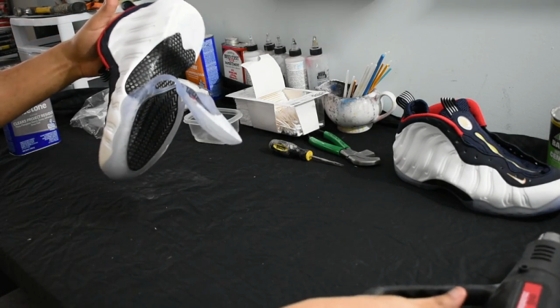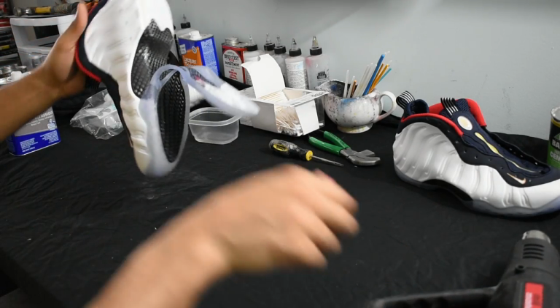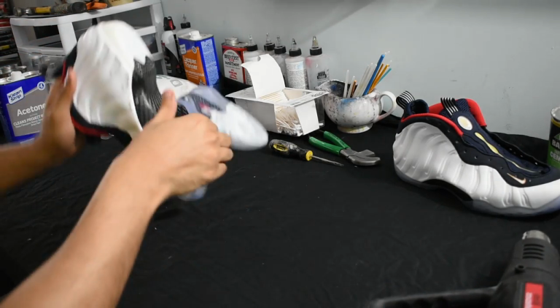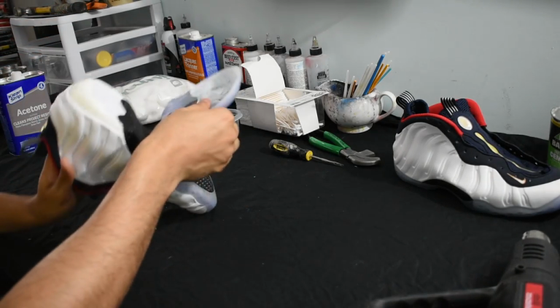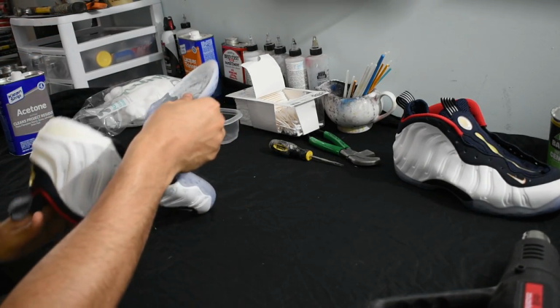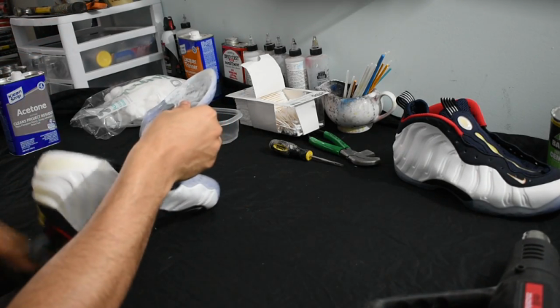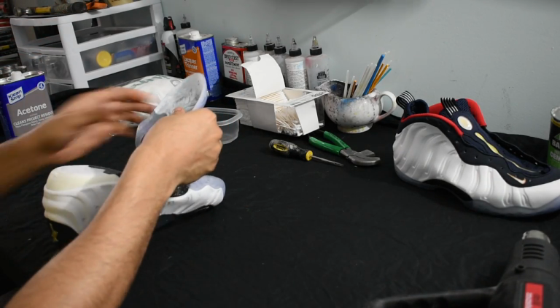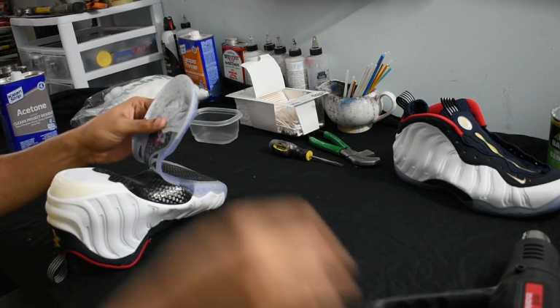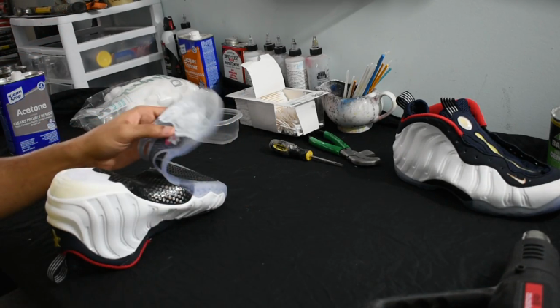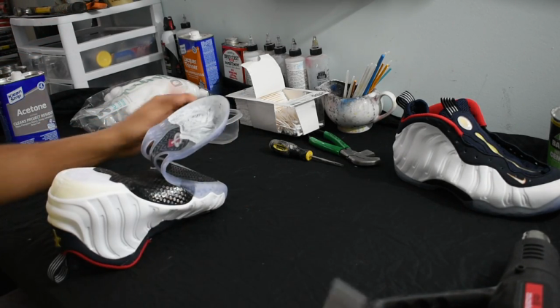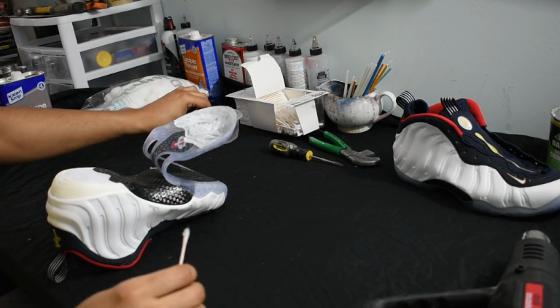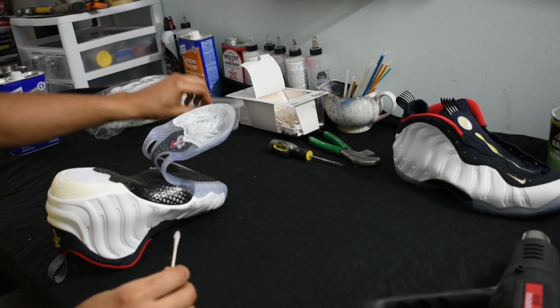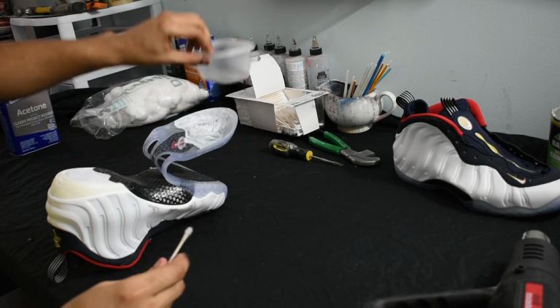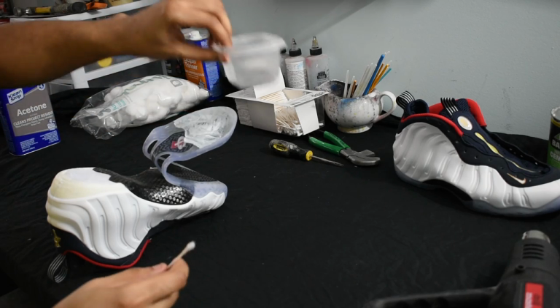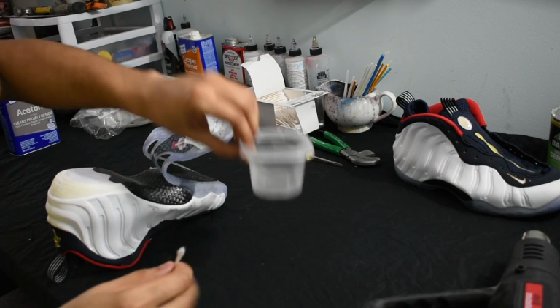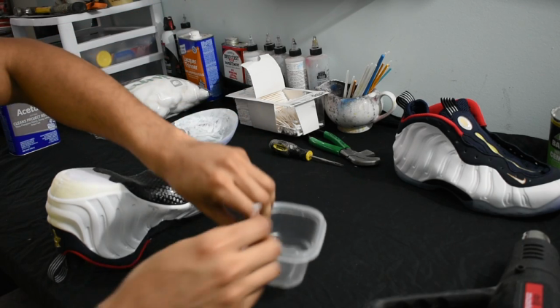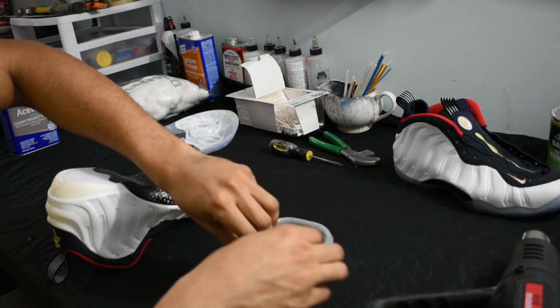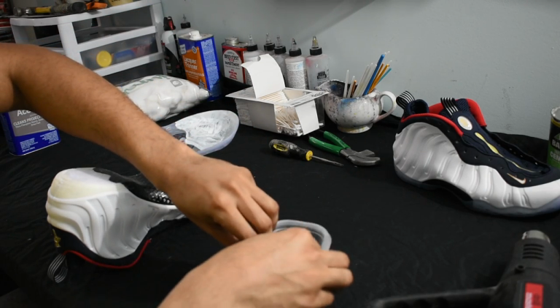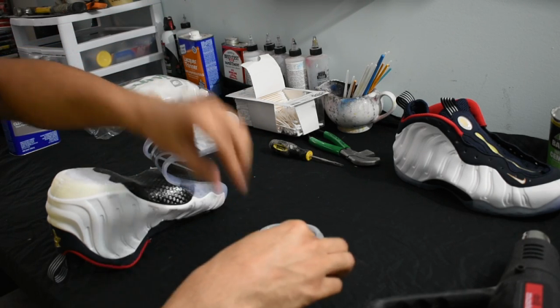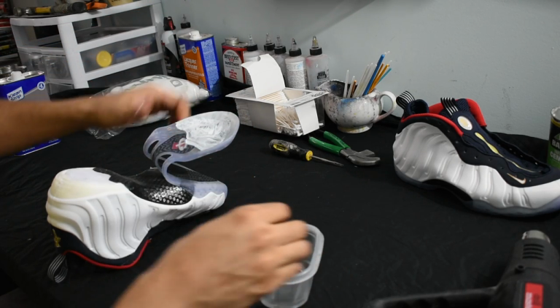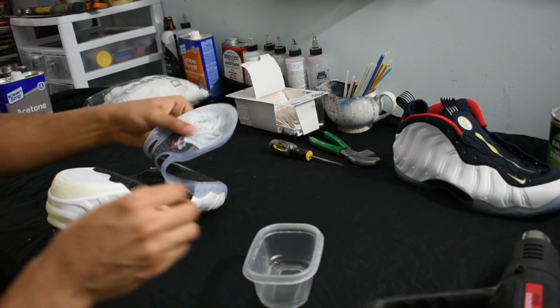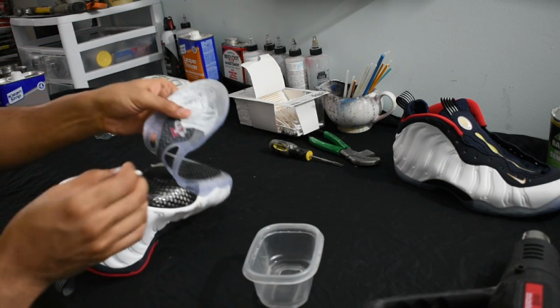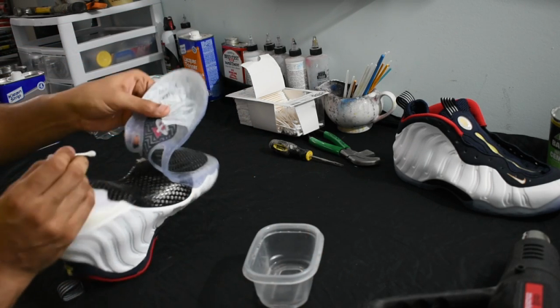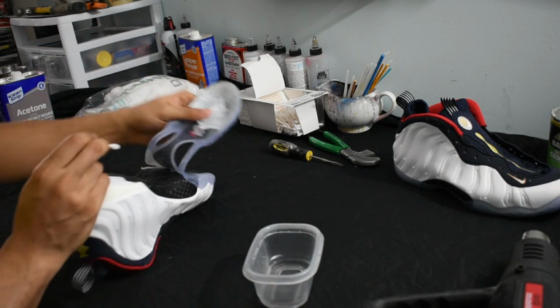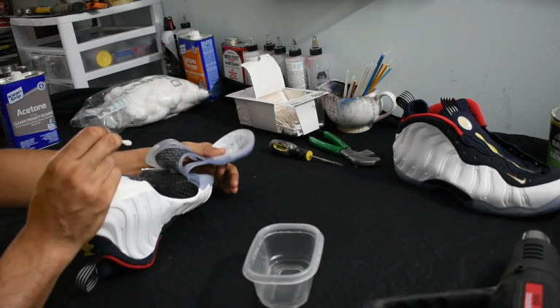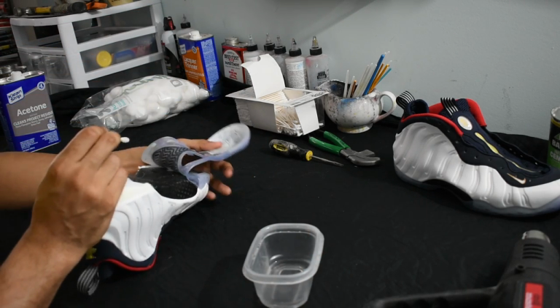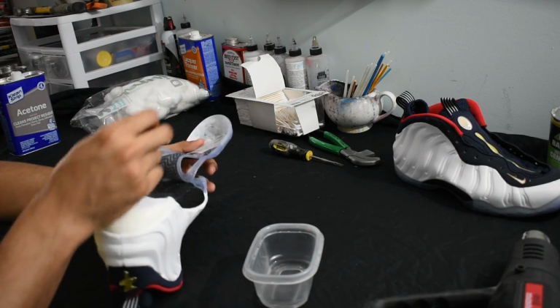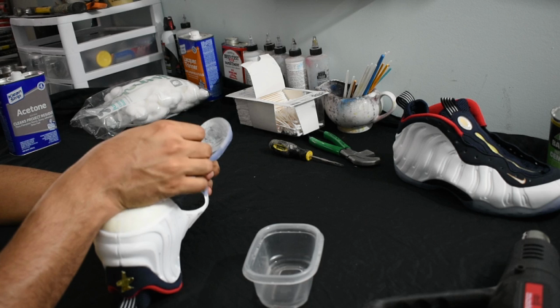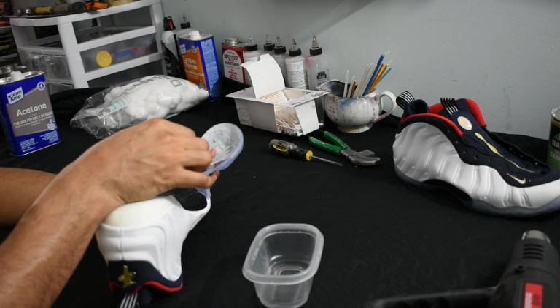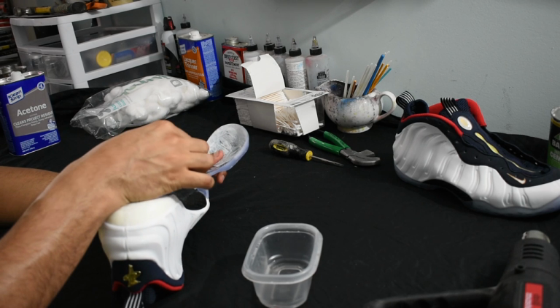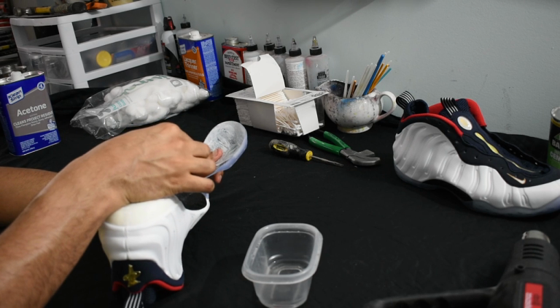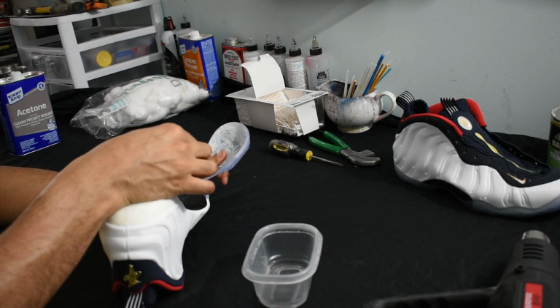Also as you're doing it, be careful with the carbon fiber. If you let it sit on the heat too much, it'll start molding out of shape, and that's going to be a hassle. I've done that before when I first started doing this — you don't want to do that.